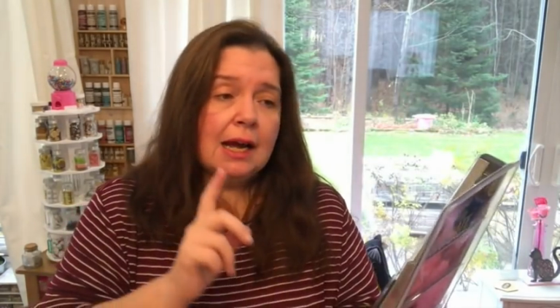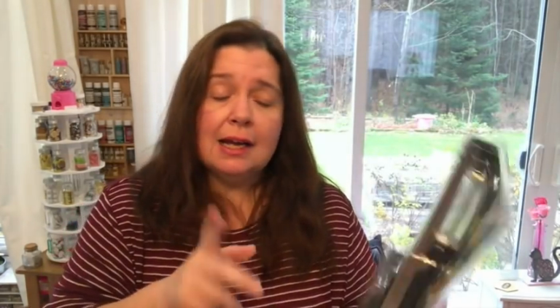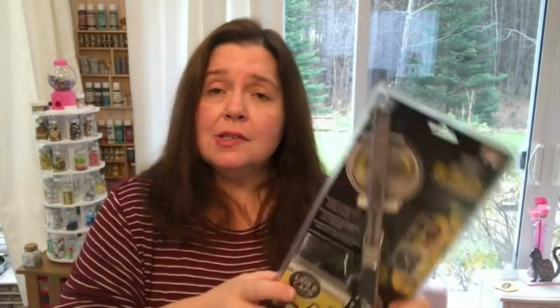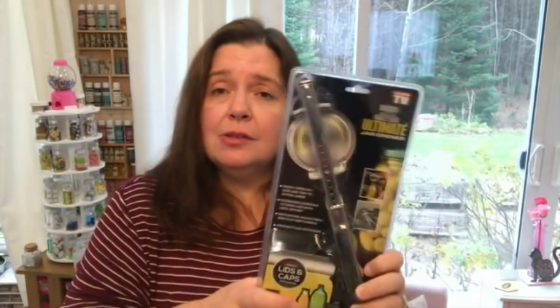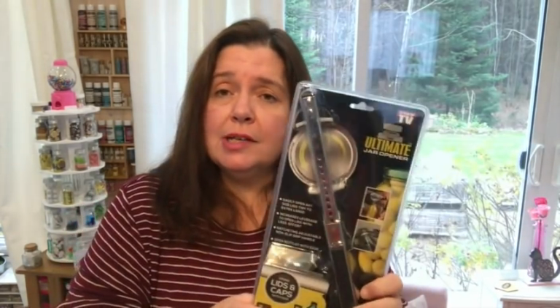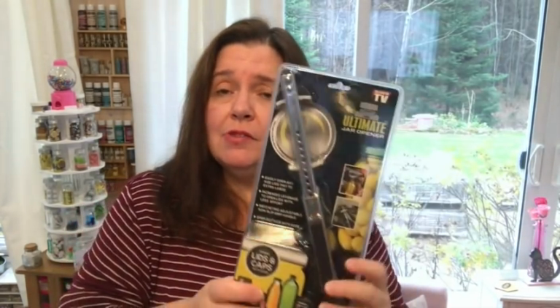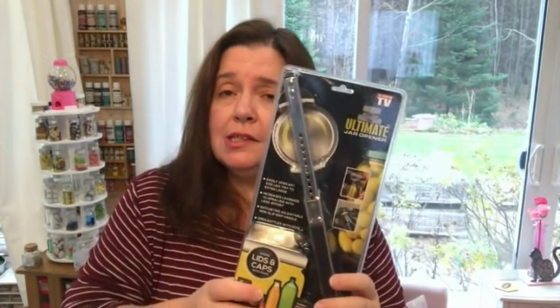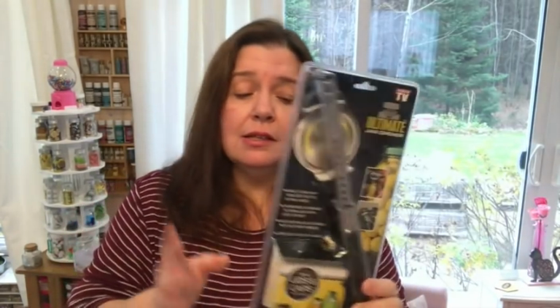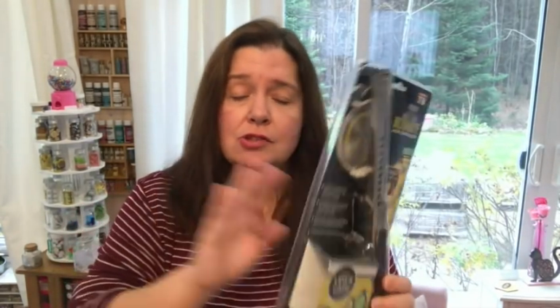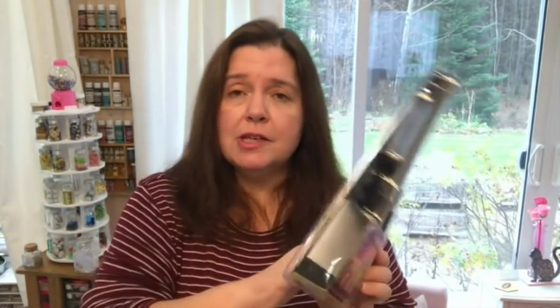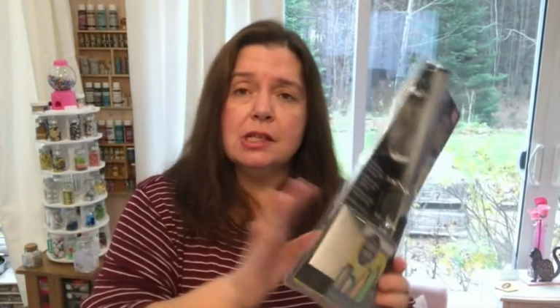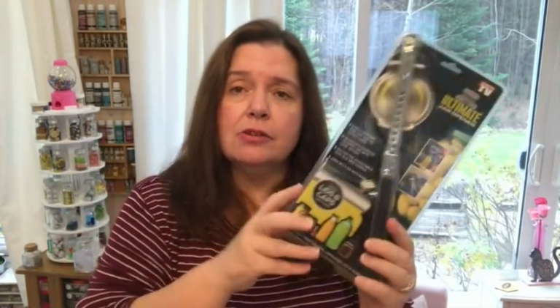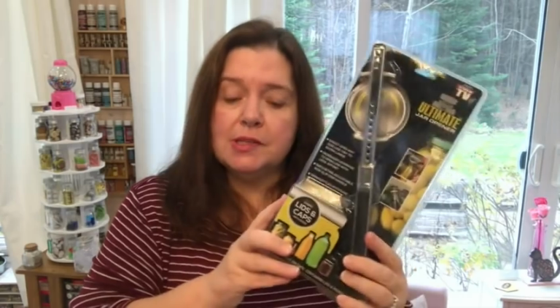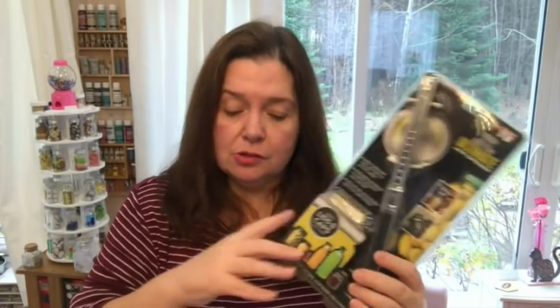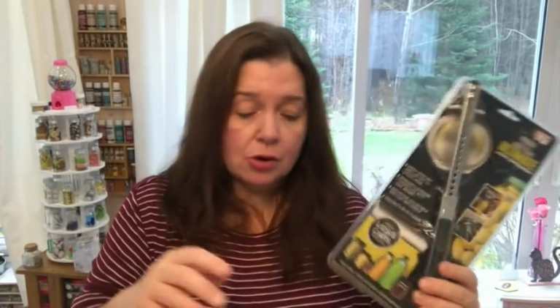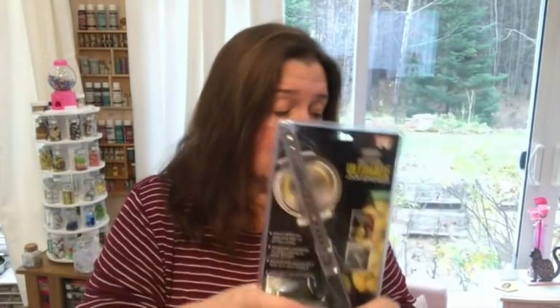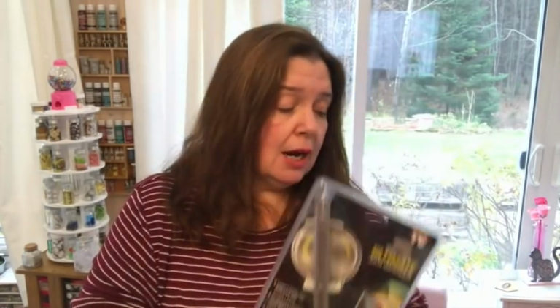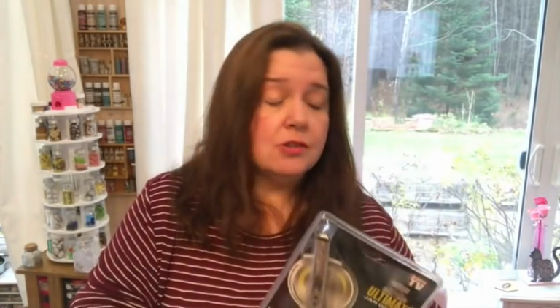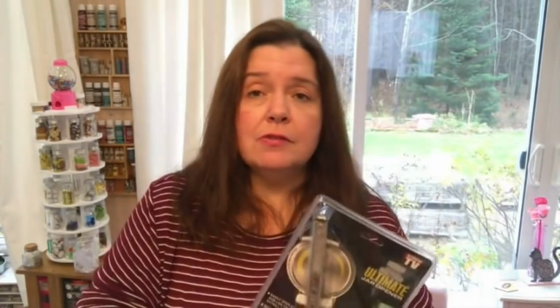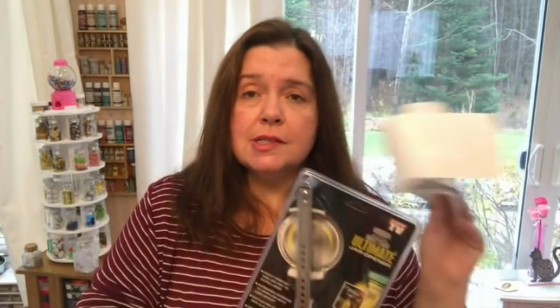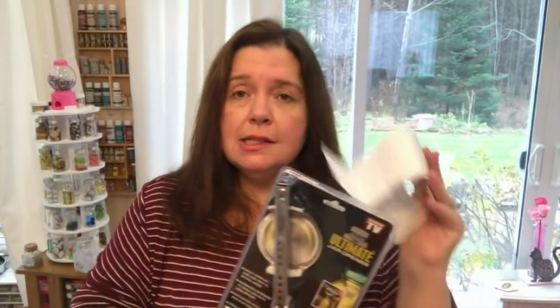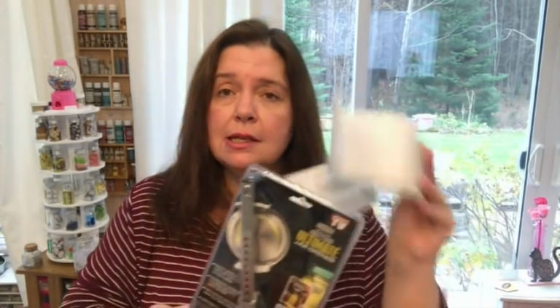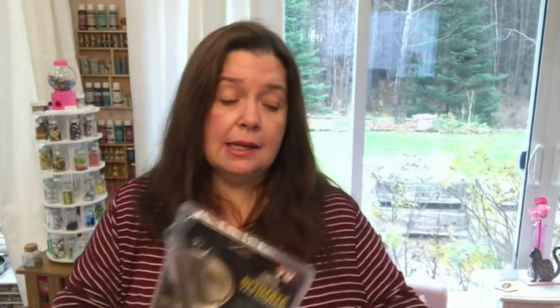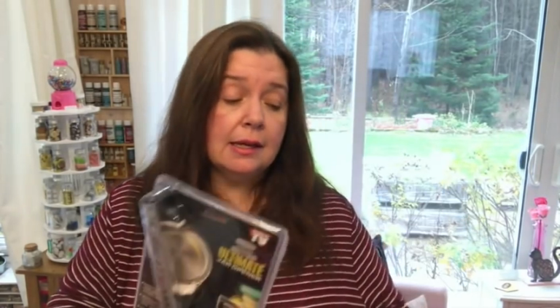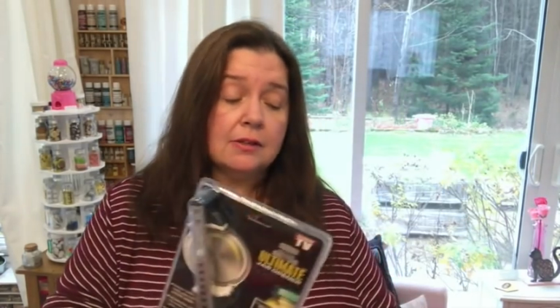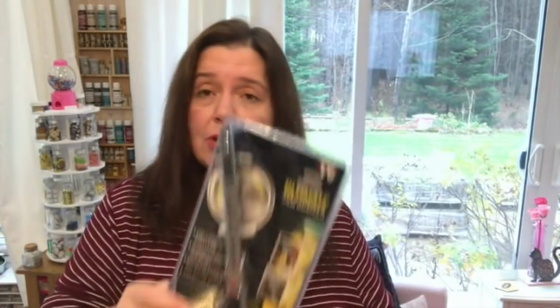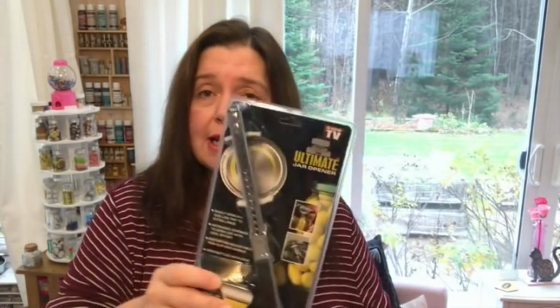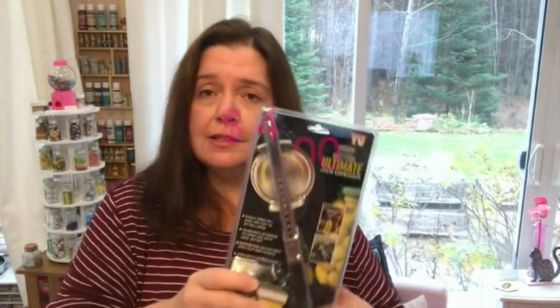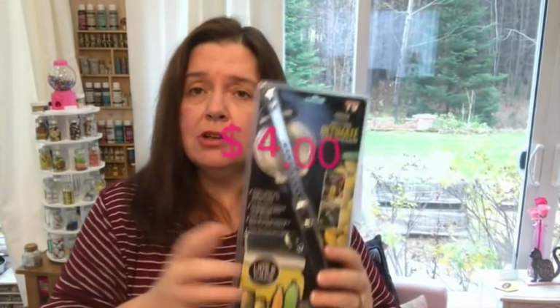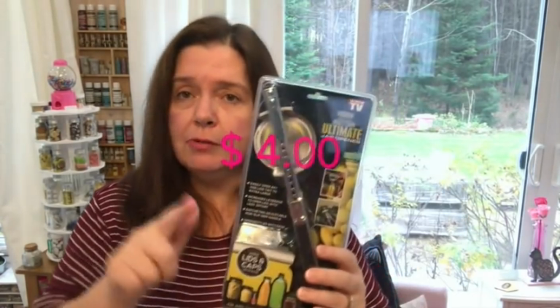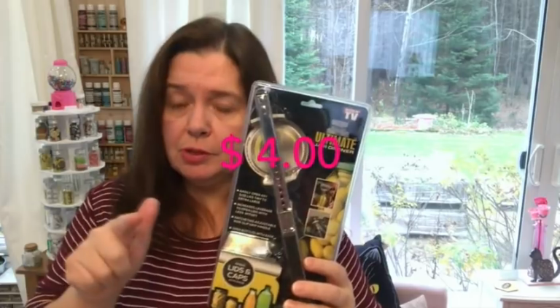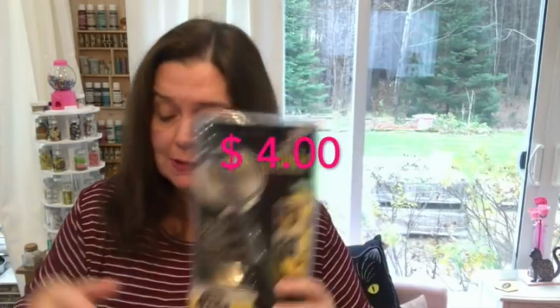I couldn't see the price of this — there's no price on here, no price in the store. I do have the receipt, and when I edit the video I will put the price.